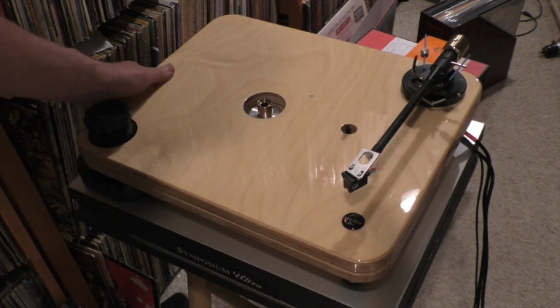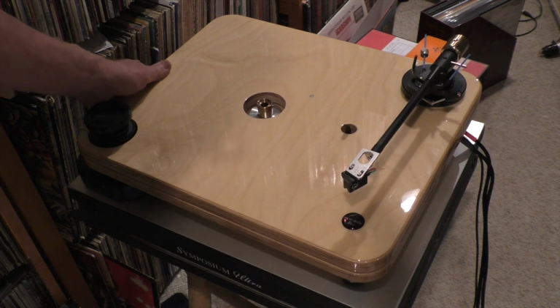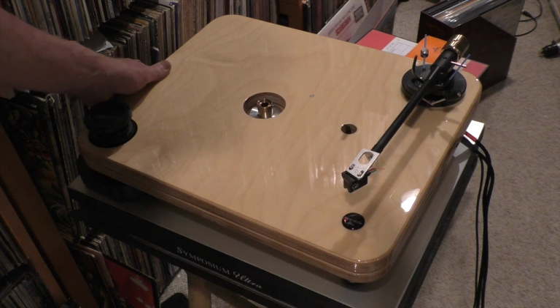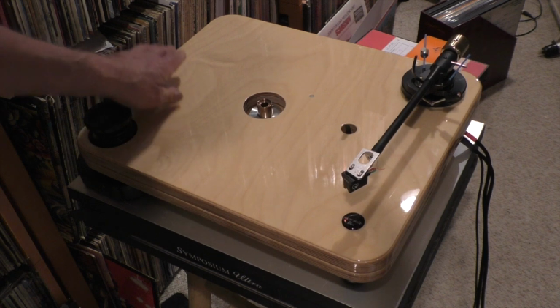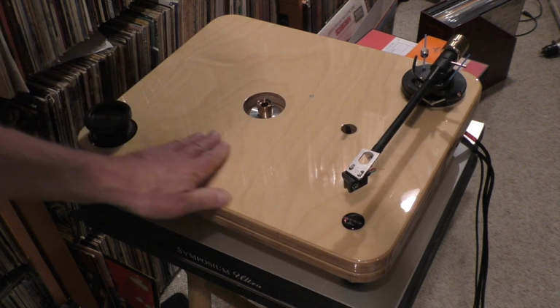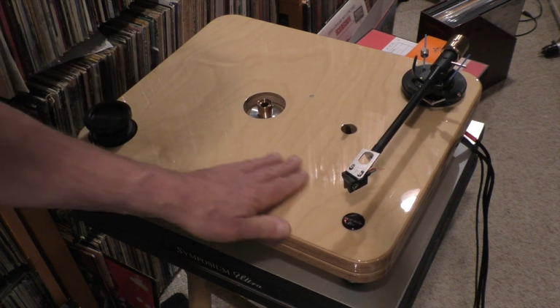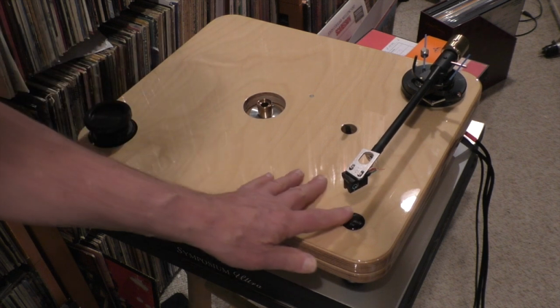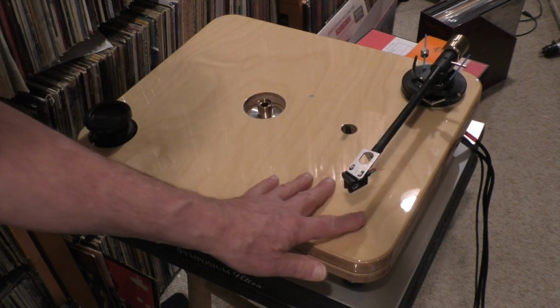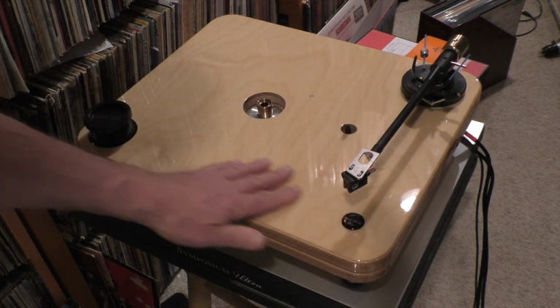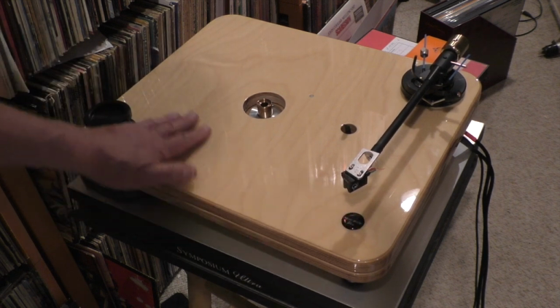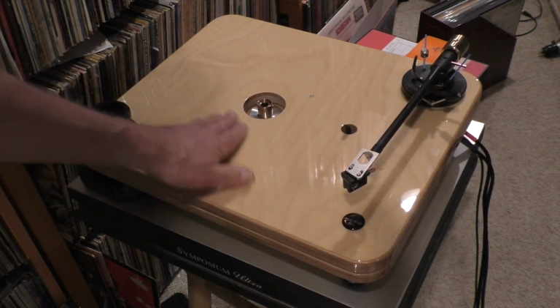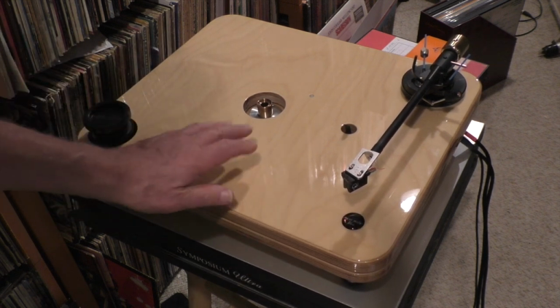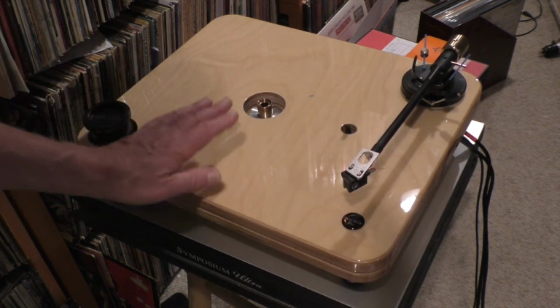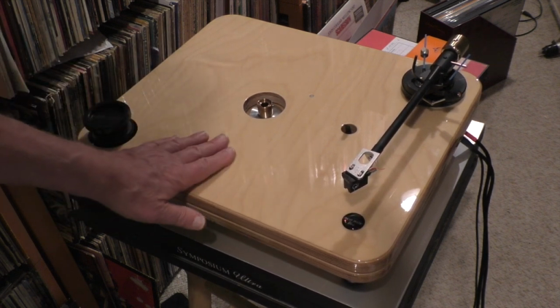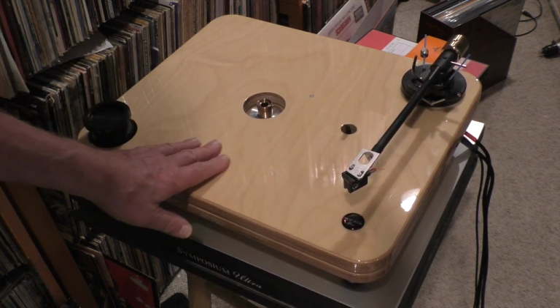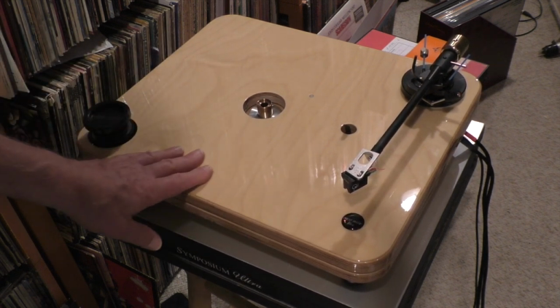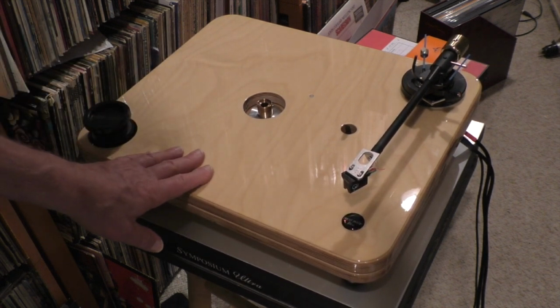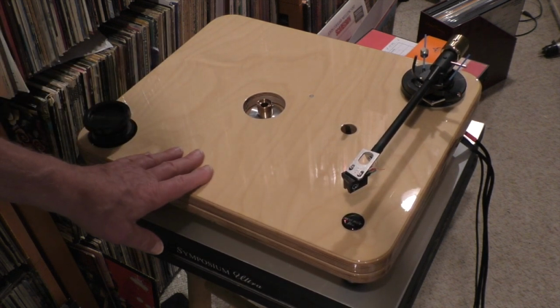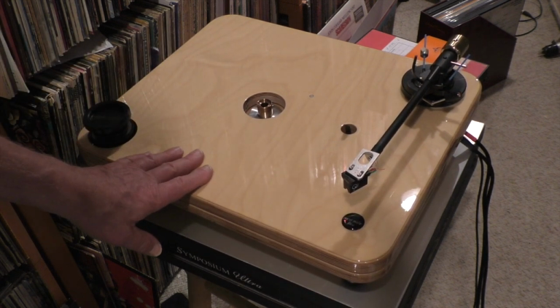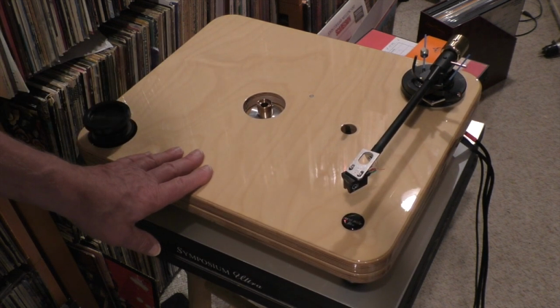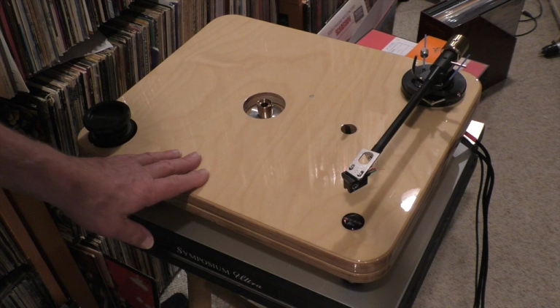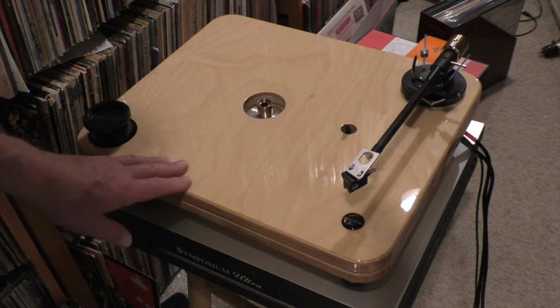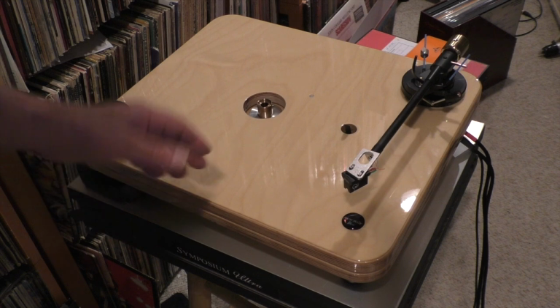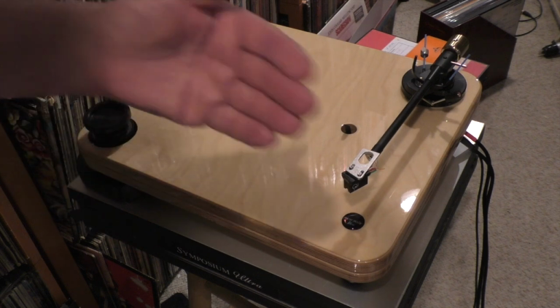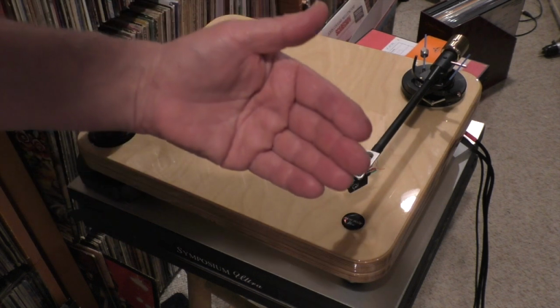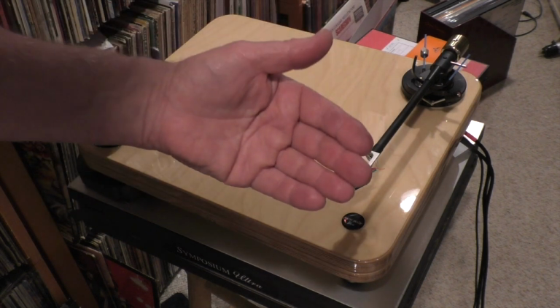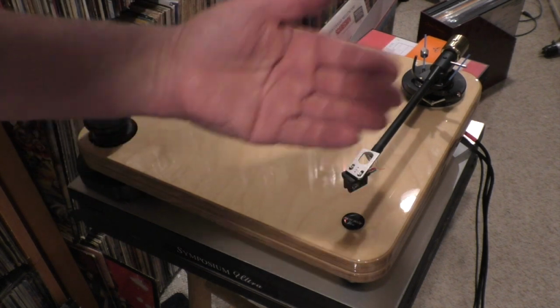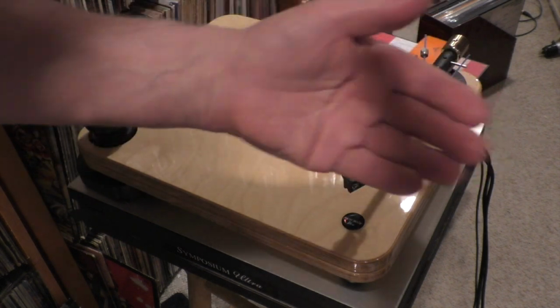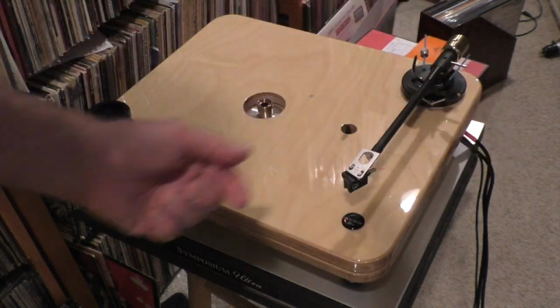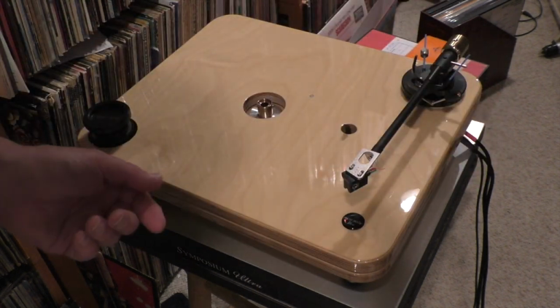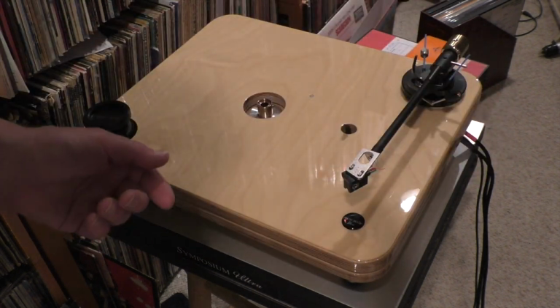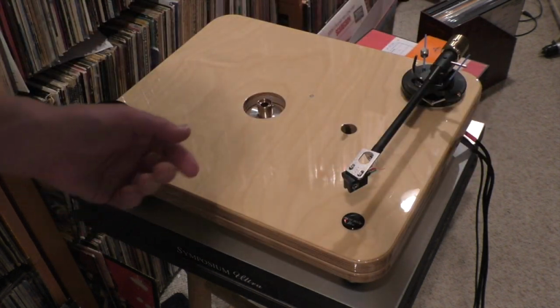It's a very basic, beautifully made table. Not that expensive — we'll have the price in the text.